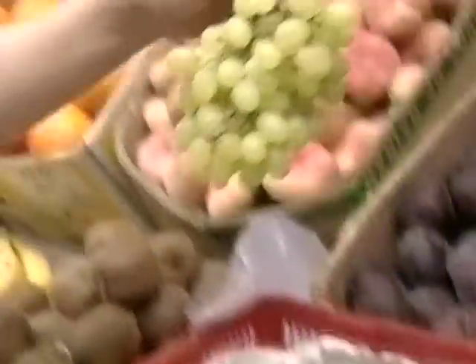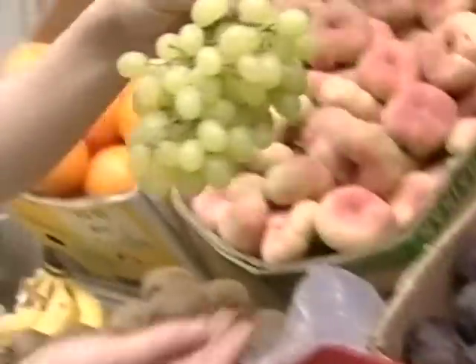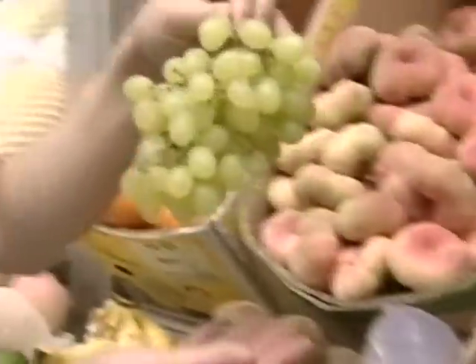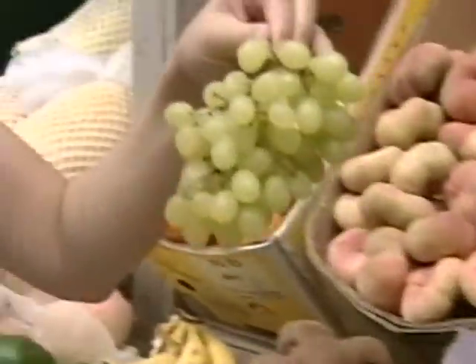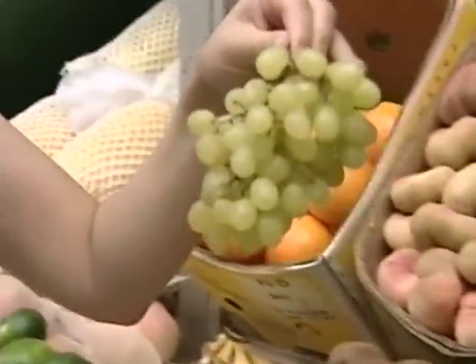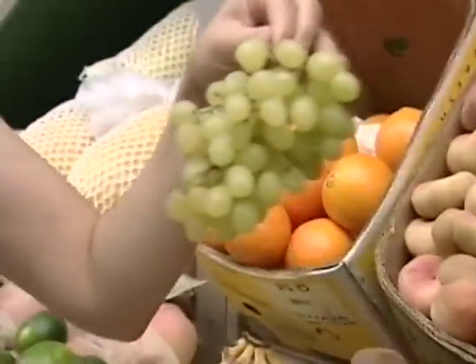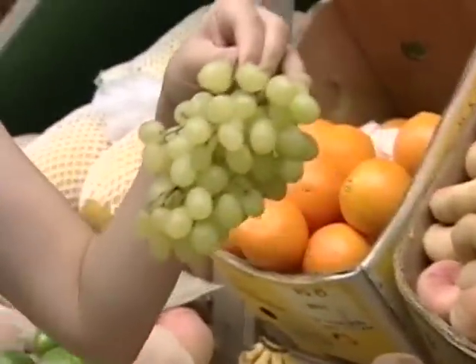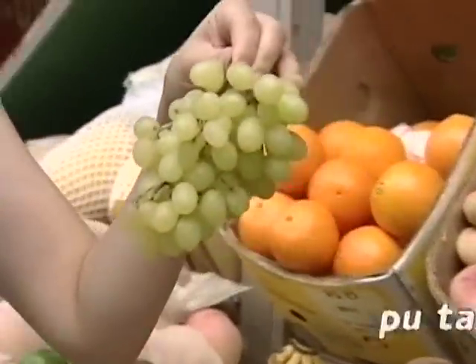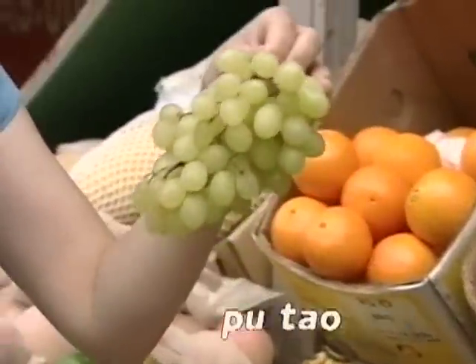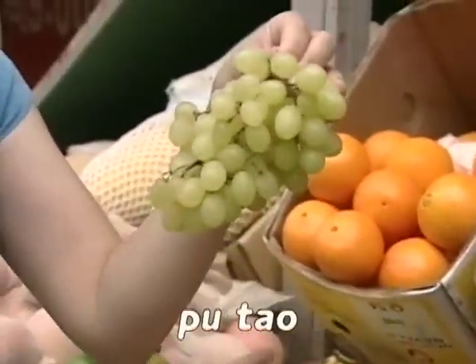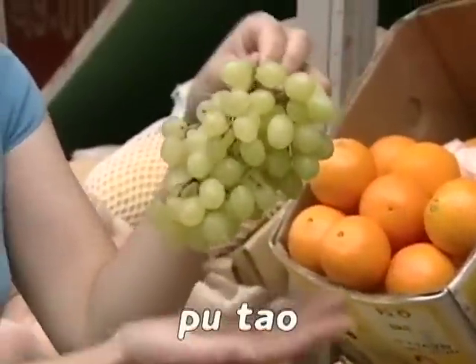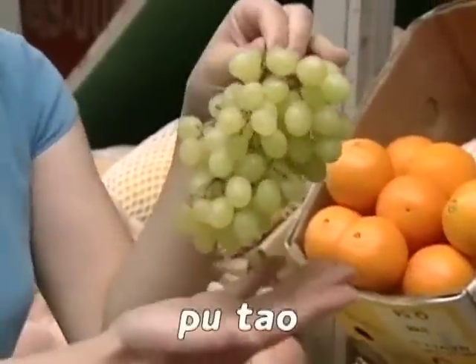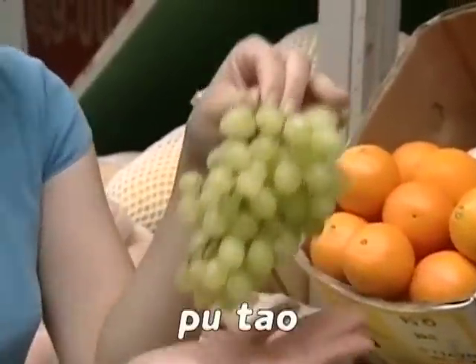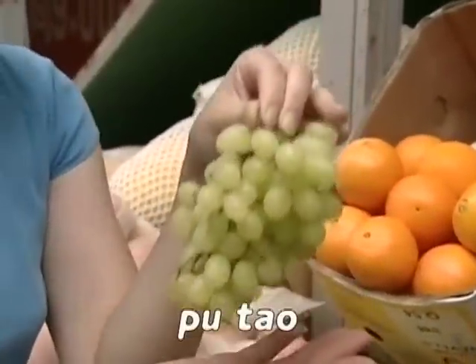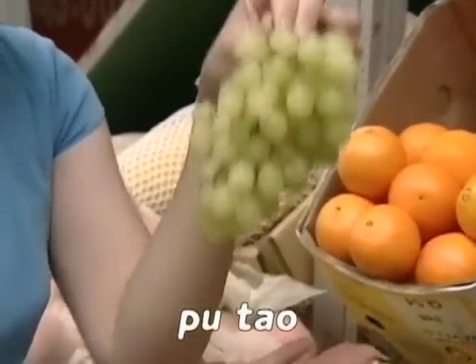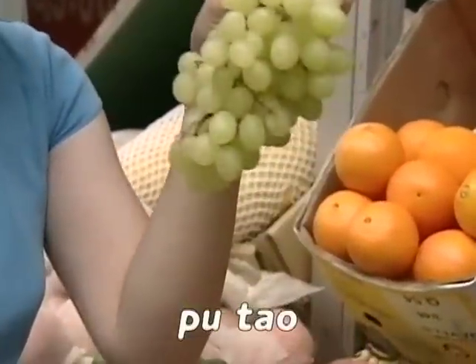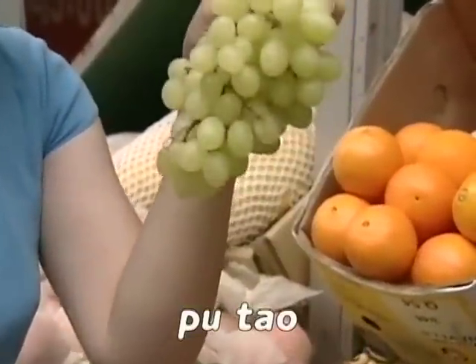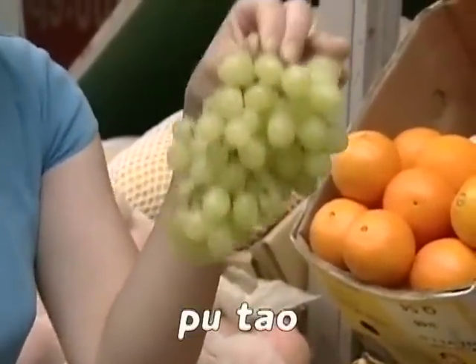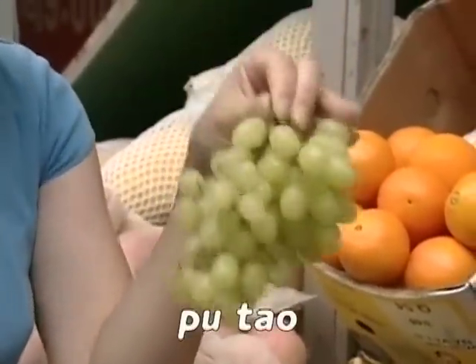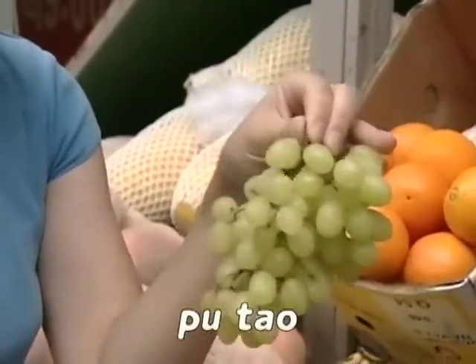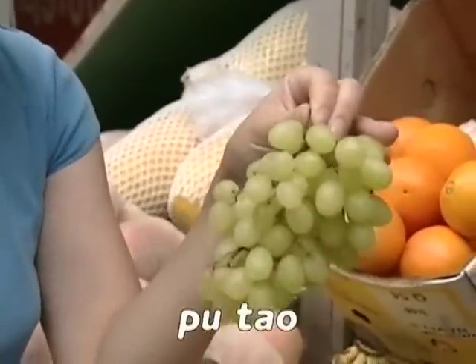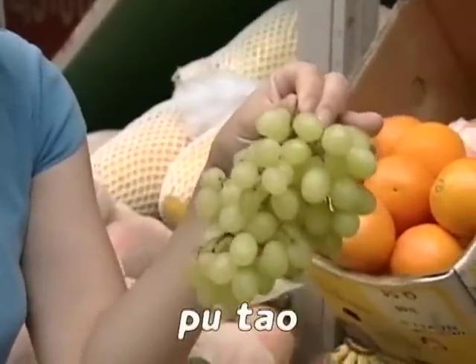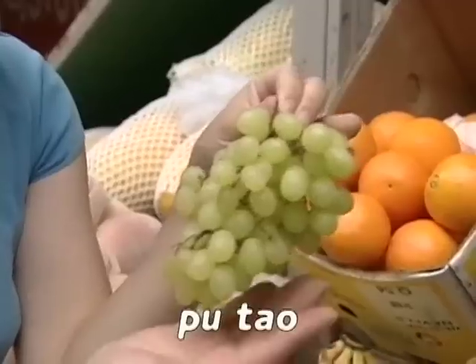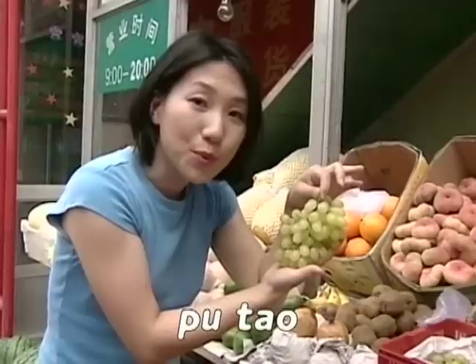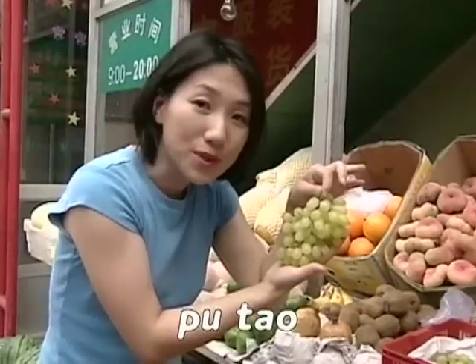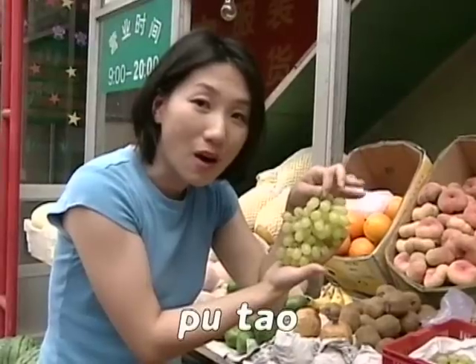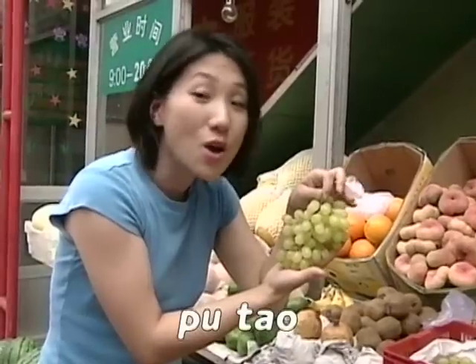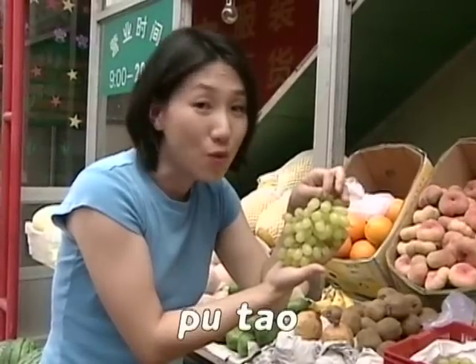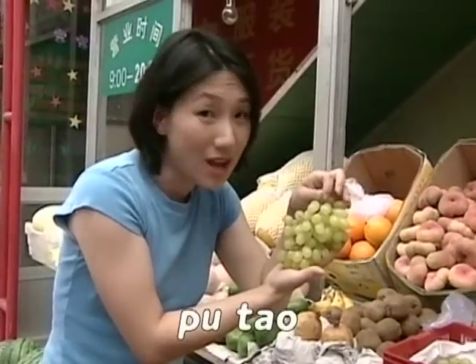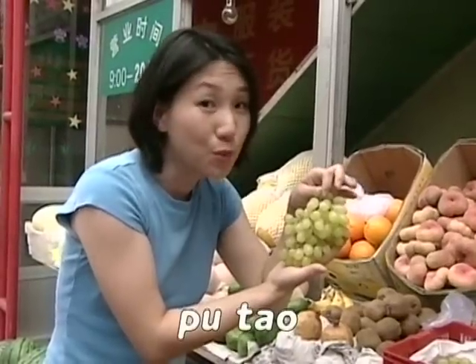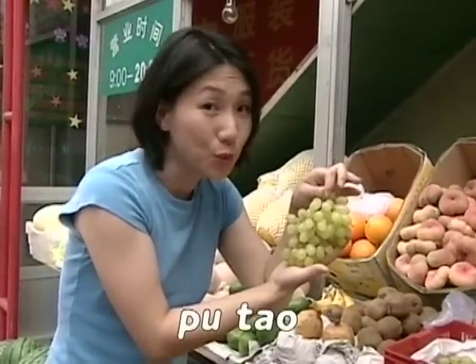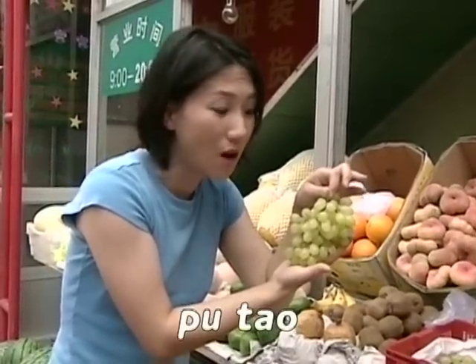These are 葡萄. And what color are they? They are 绿颜色葡萄. Green 葡萄.